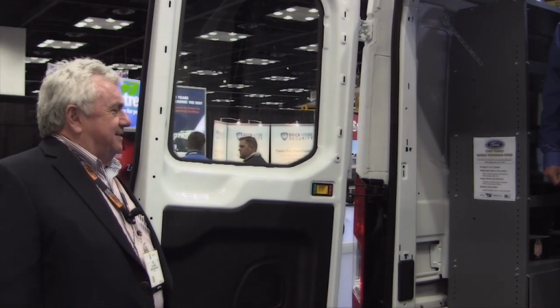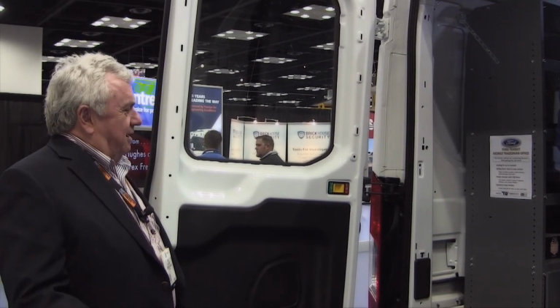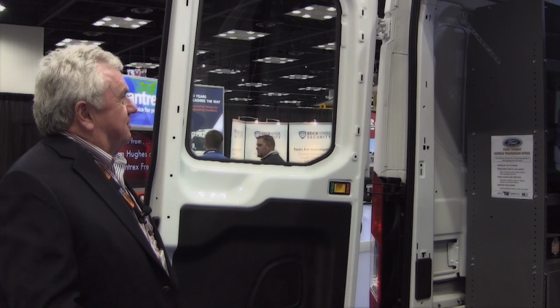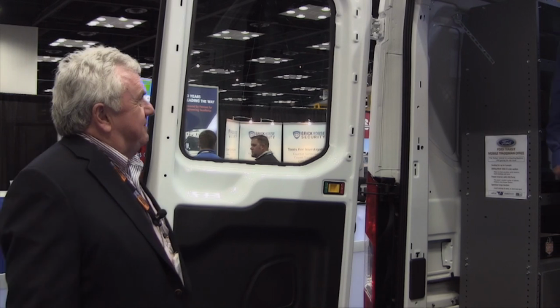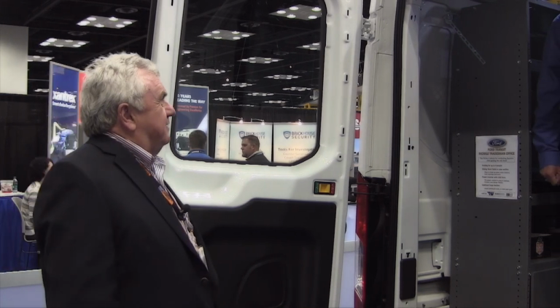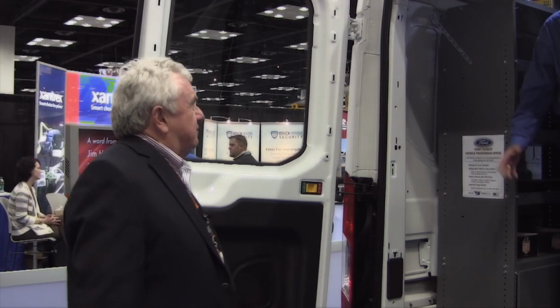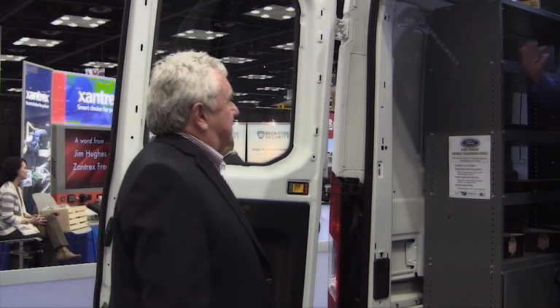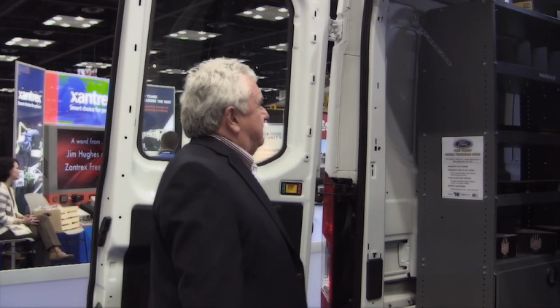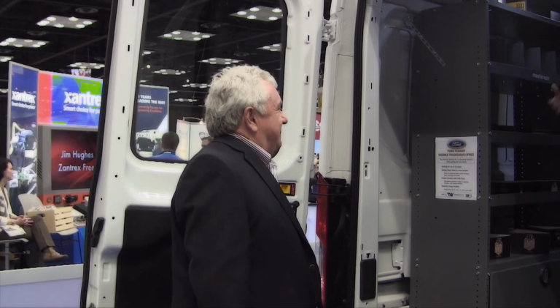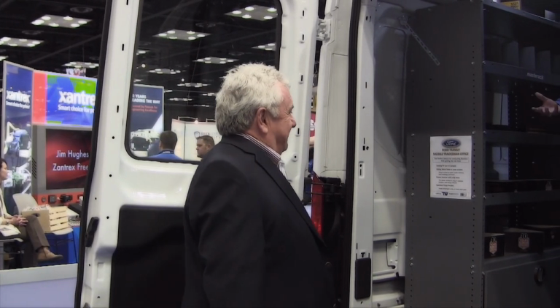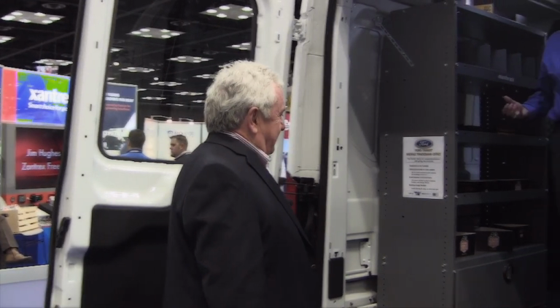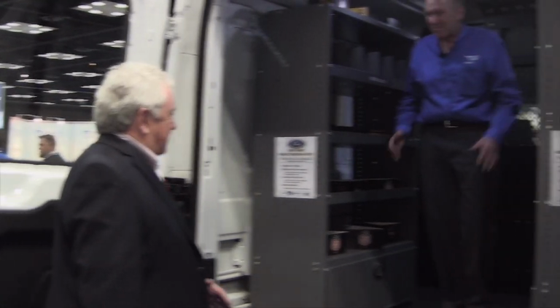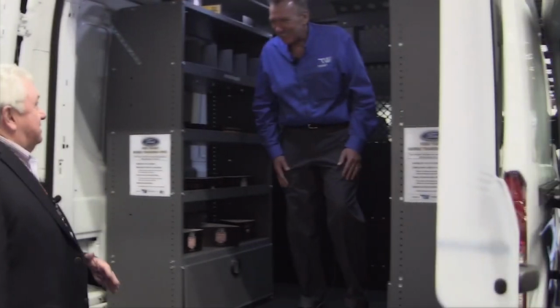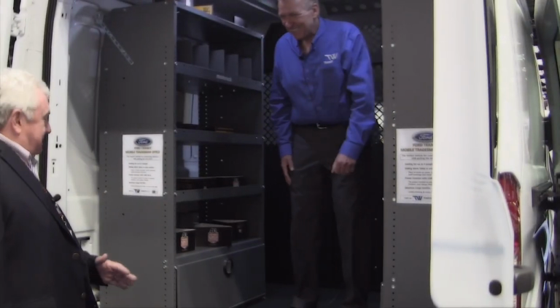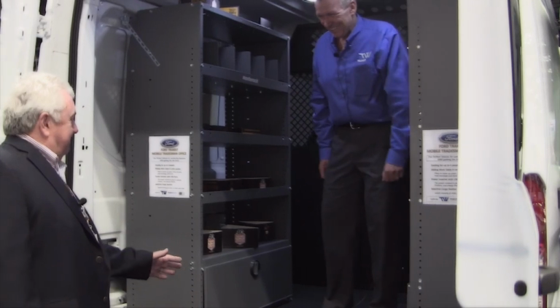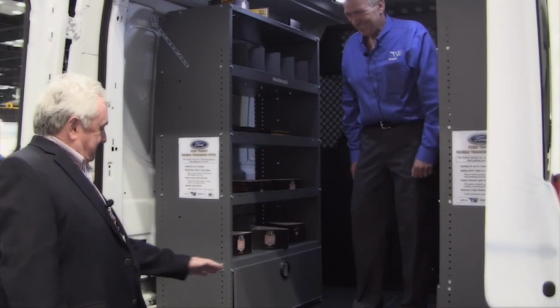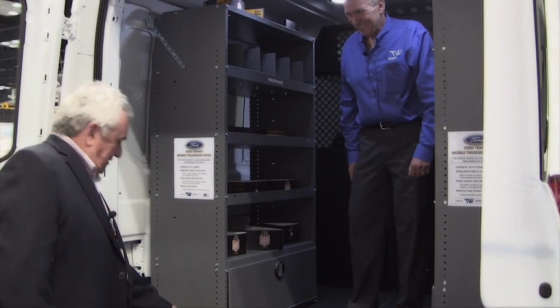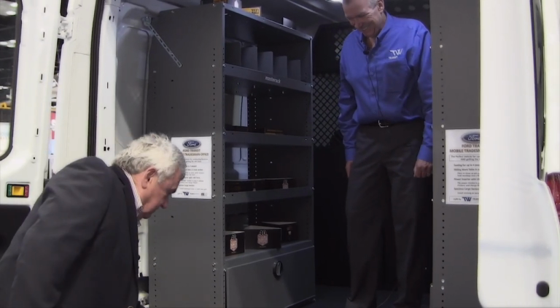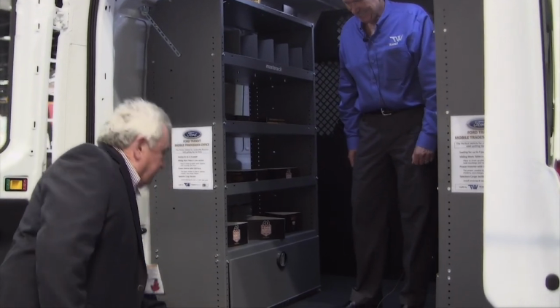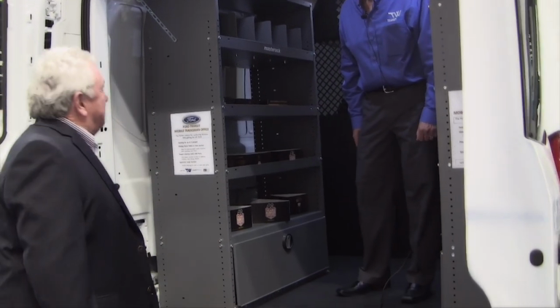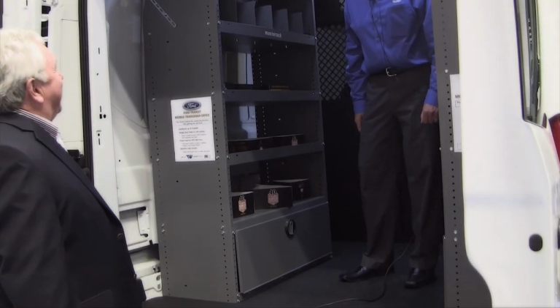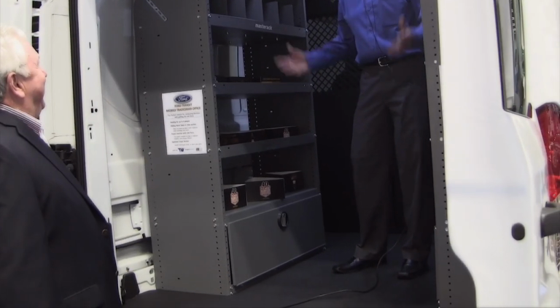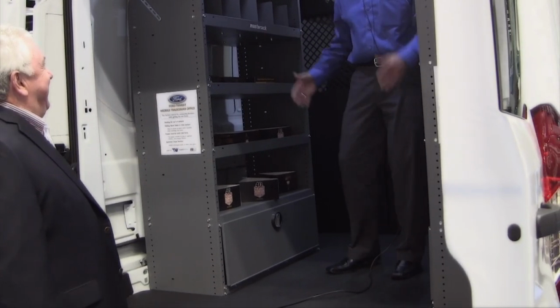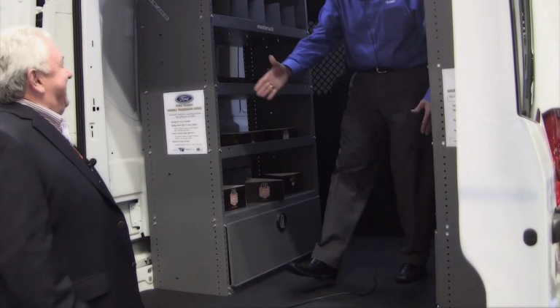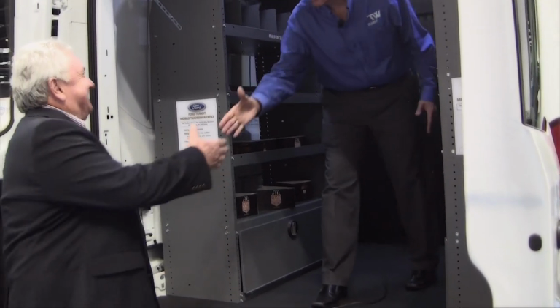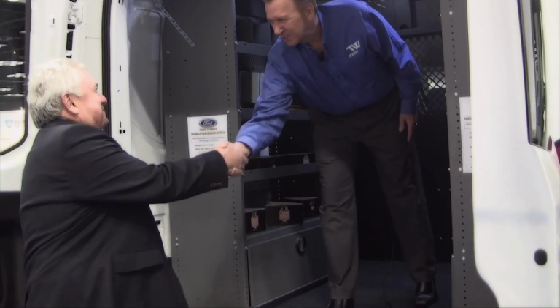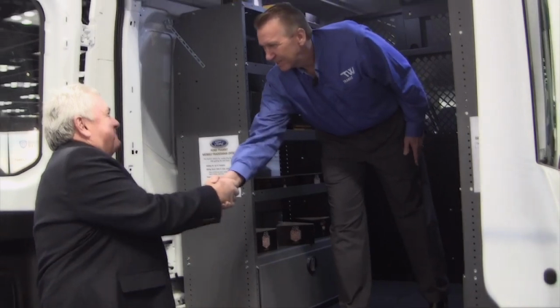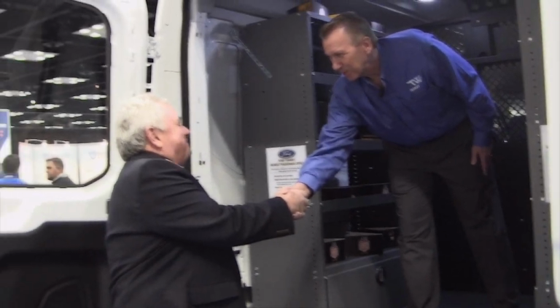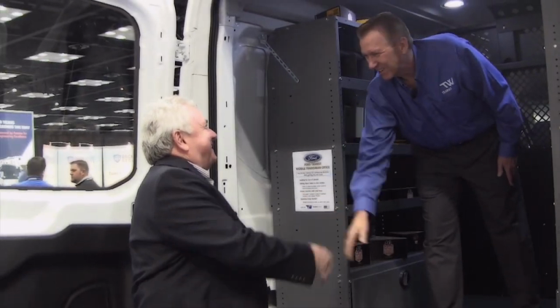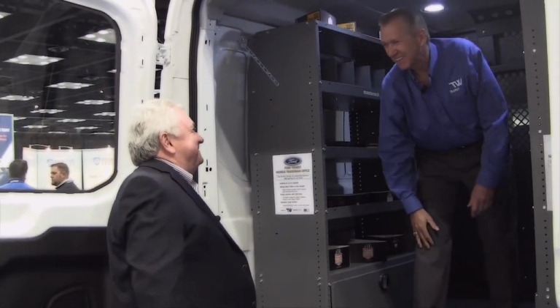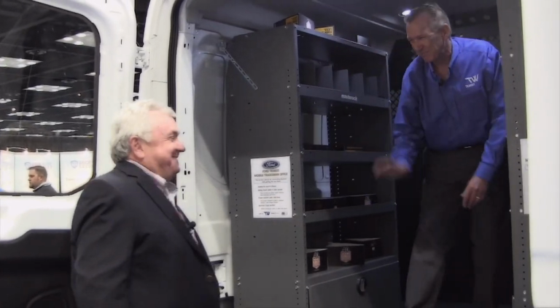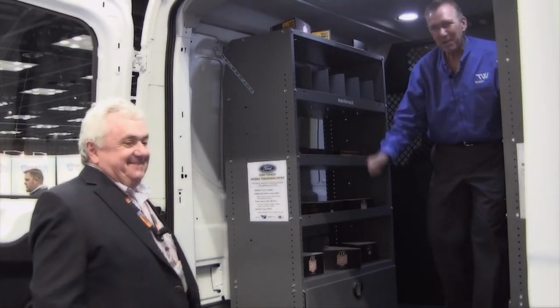Well, Denny, we're going to close the doors and leave you in there. This is the place I love to be — working and making money. Thanks, Joe. Denny, it's a pleasure. Thank you. Take care.